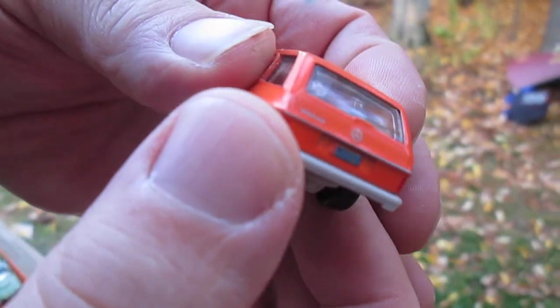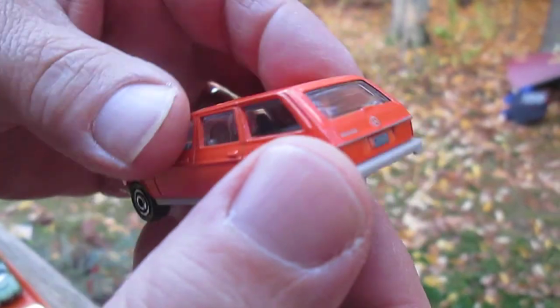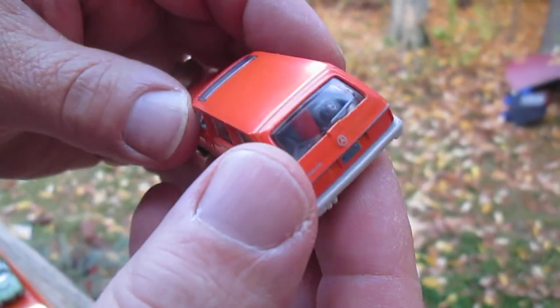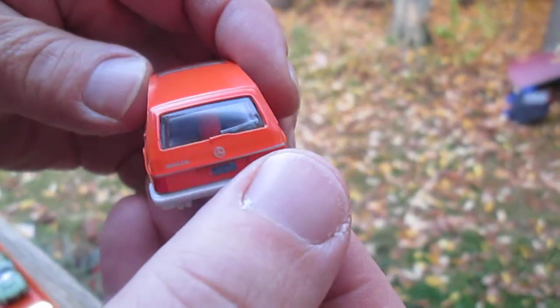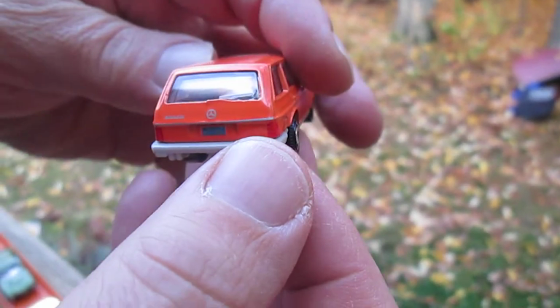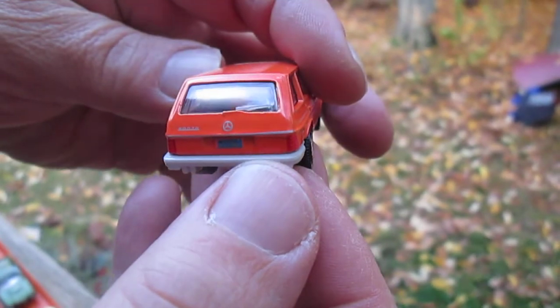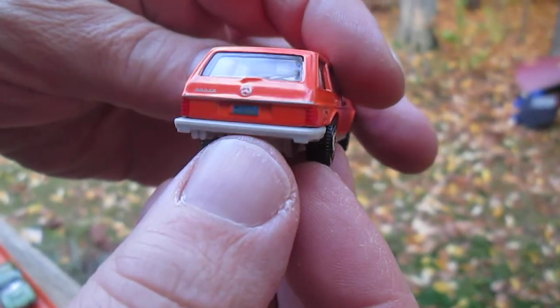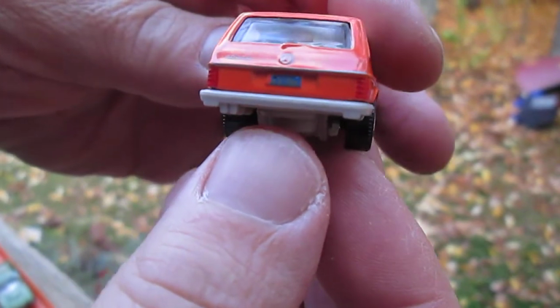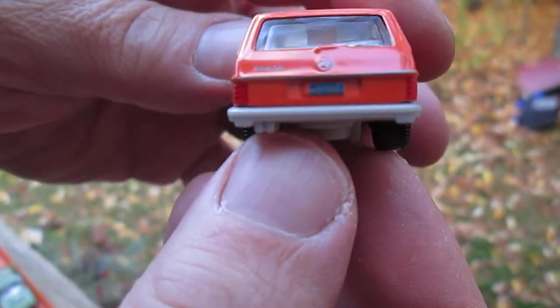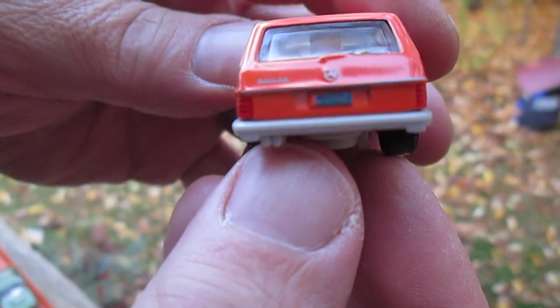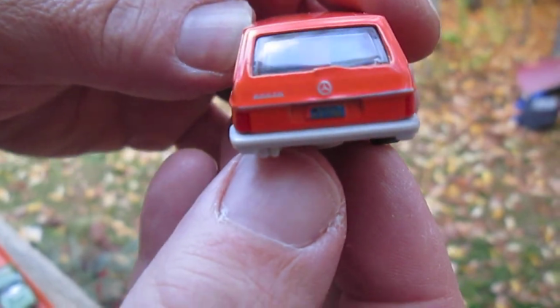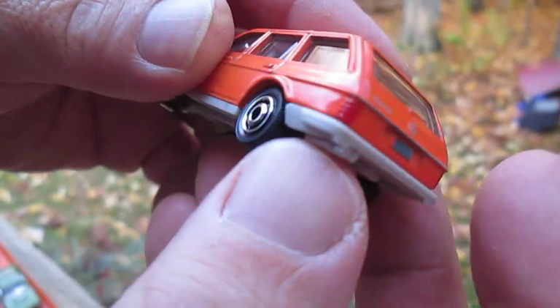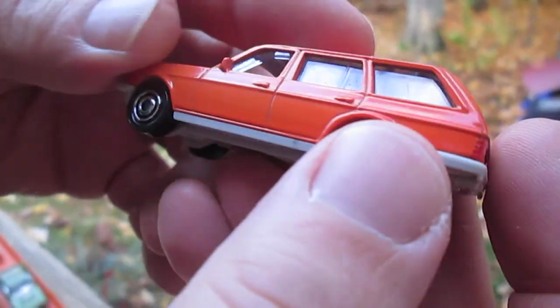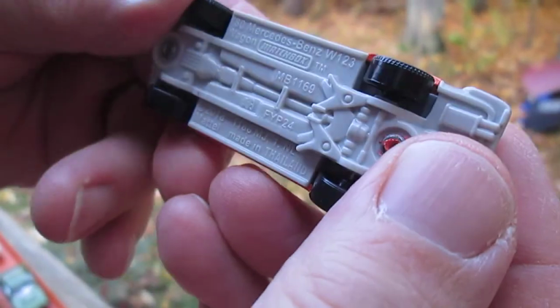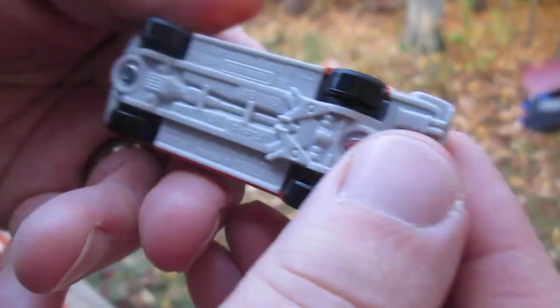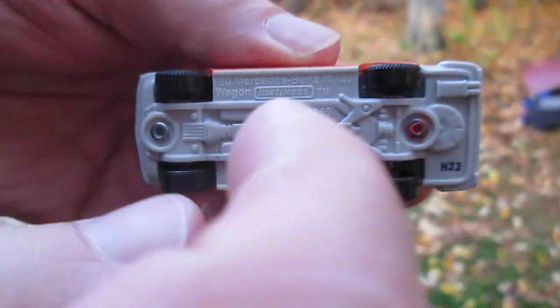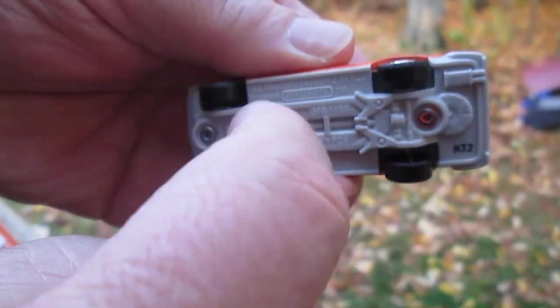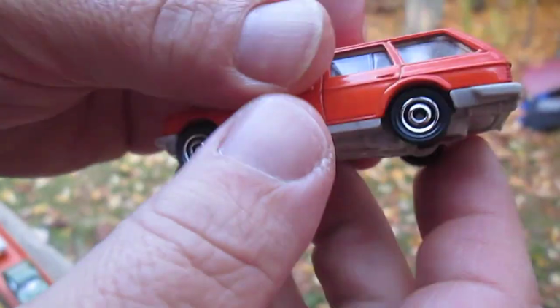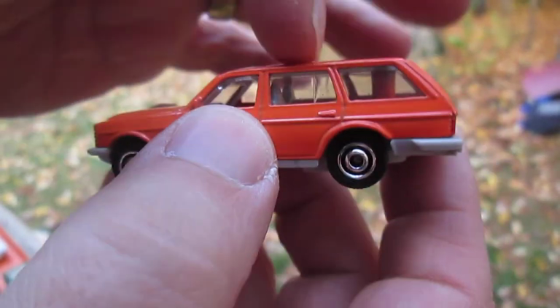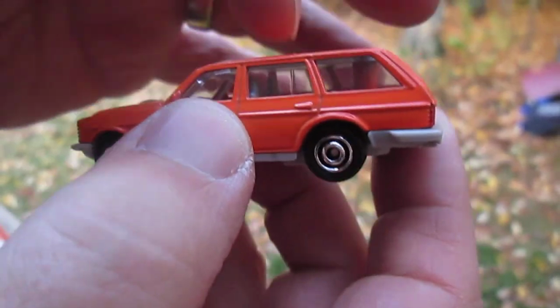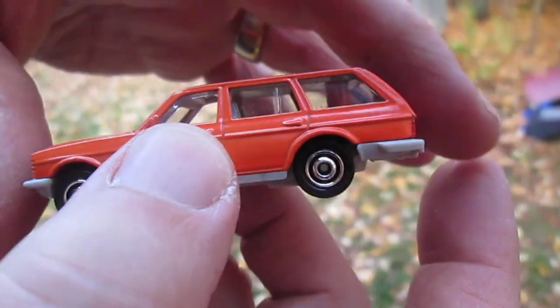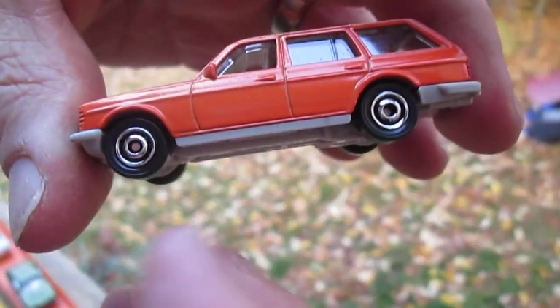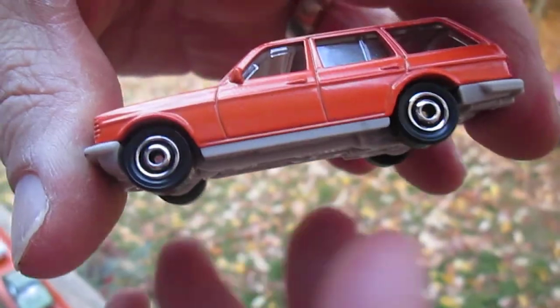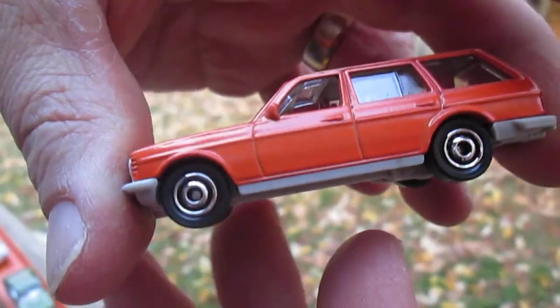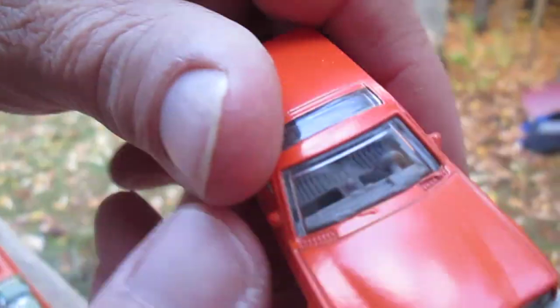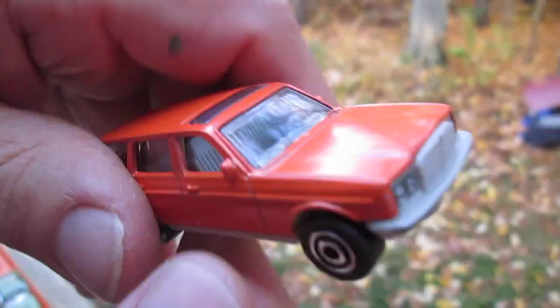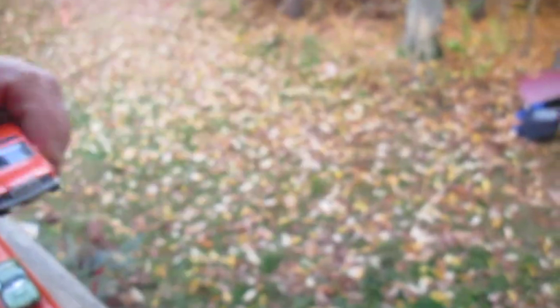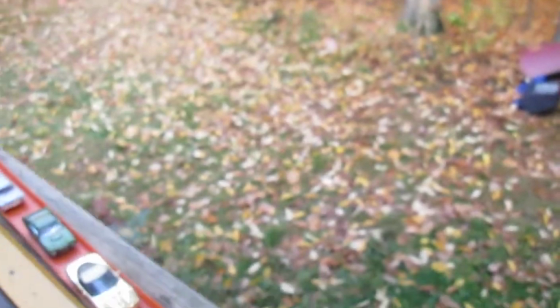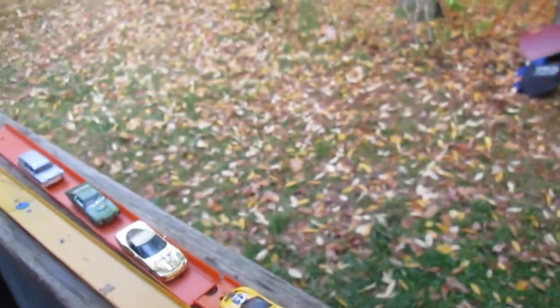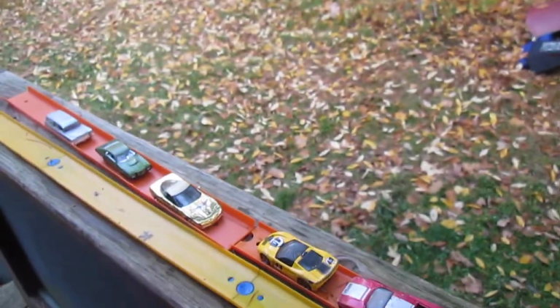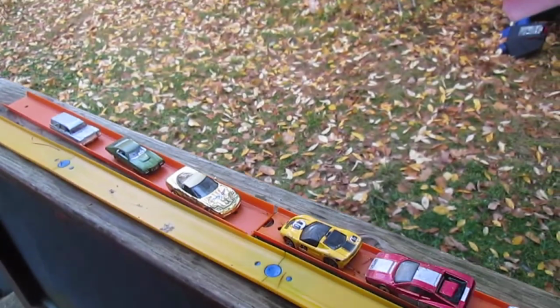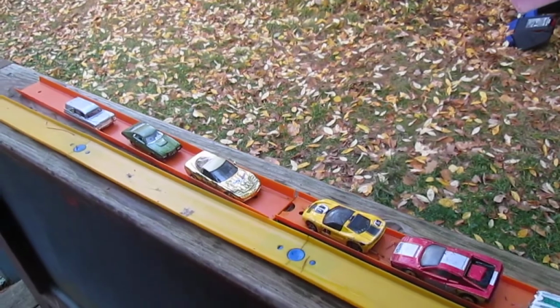I thought it was looking for some dogs coming out of the back. License plate — plastic — metal on top. Let's see how this bad boy rolls. My wife is holding the camera.